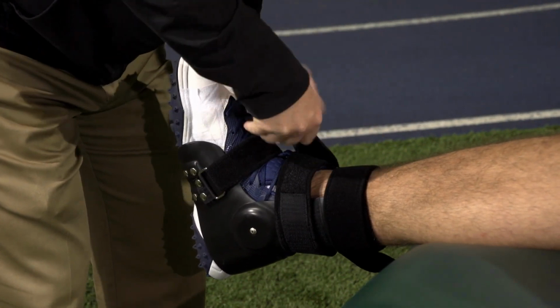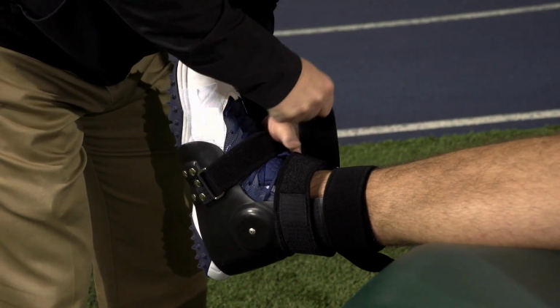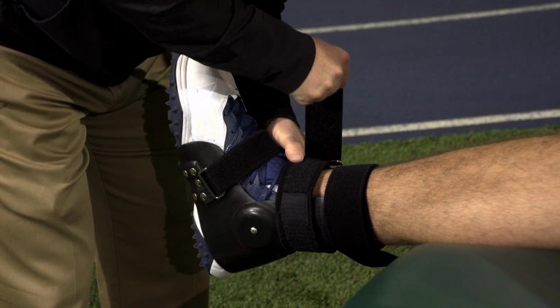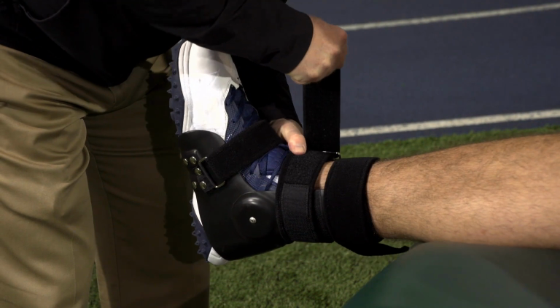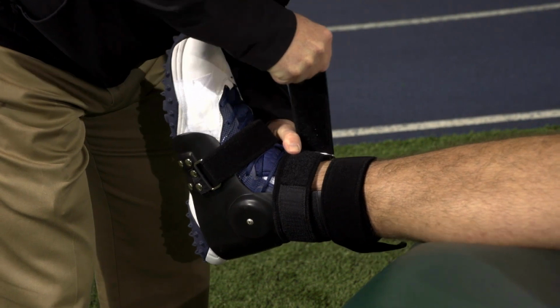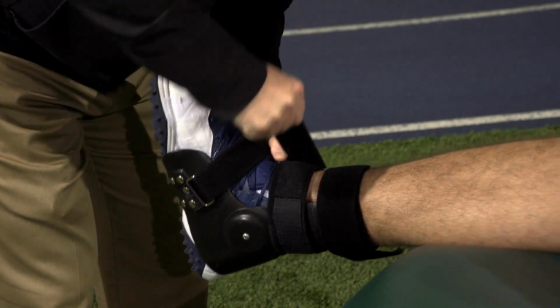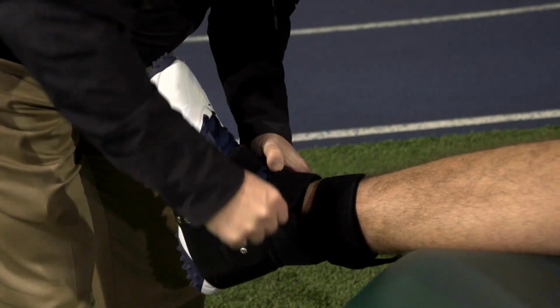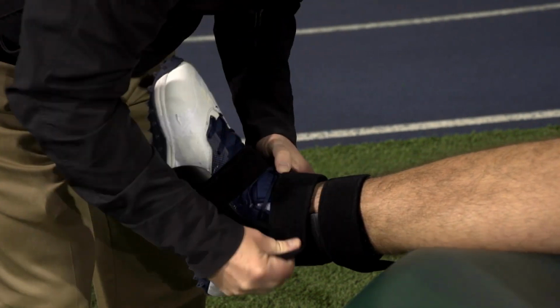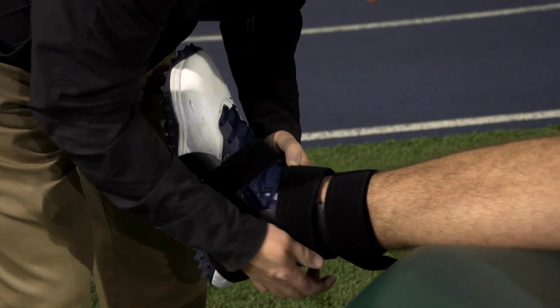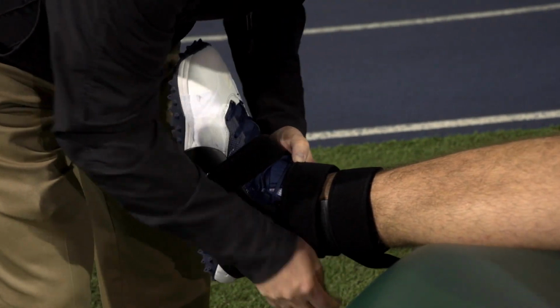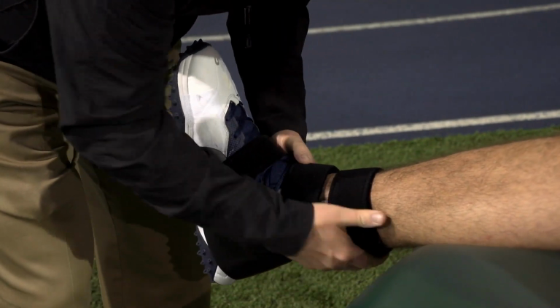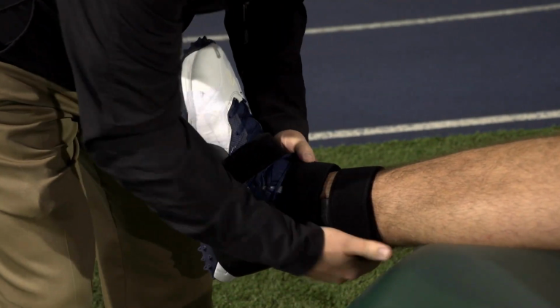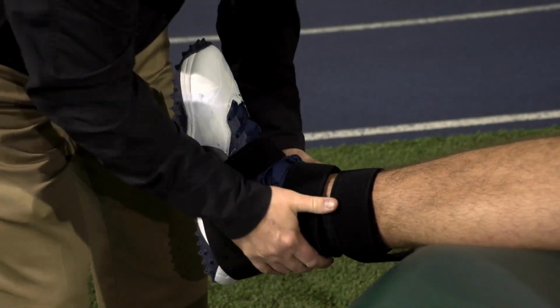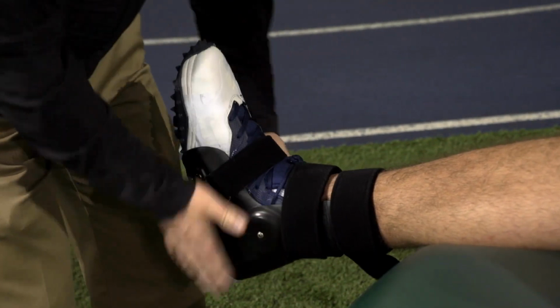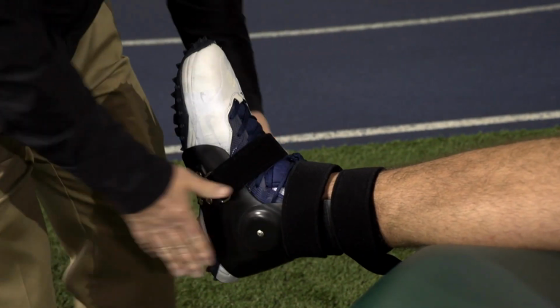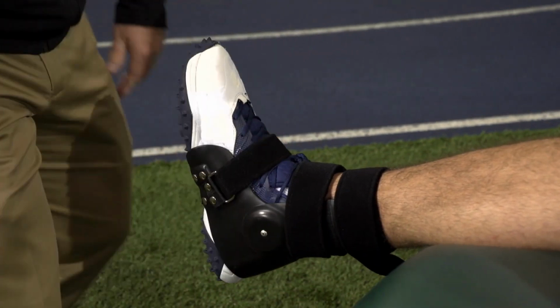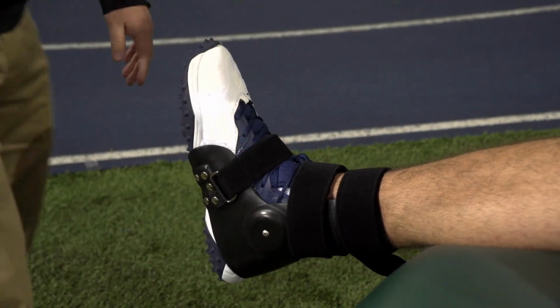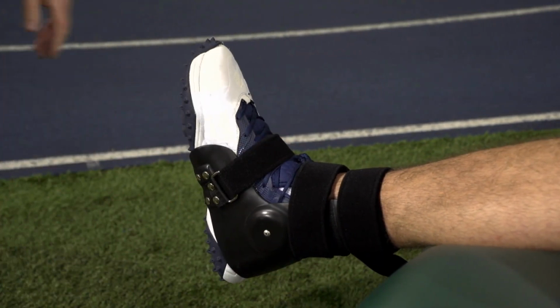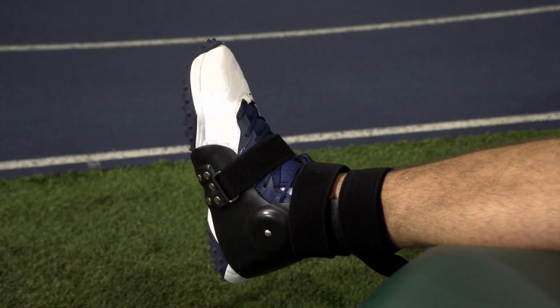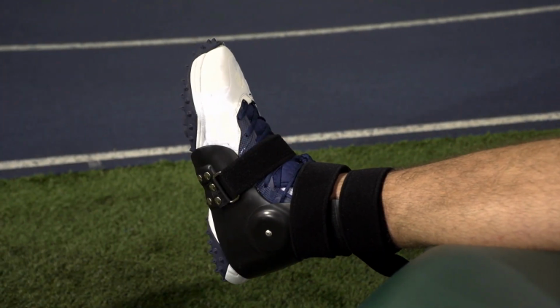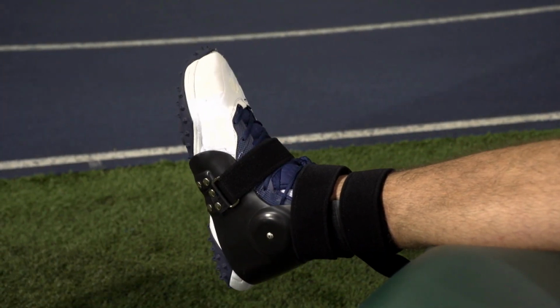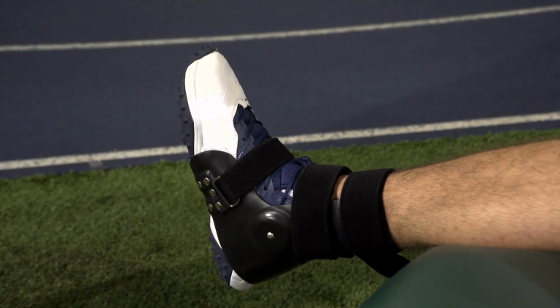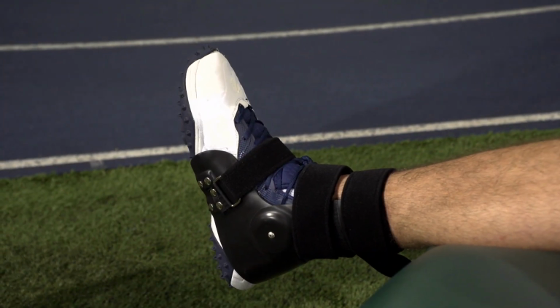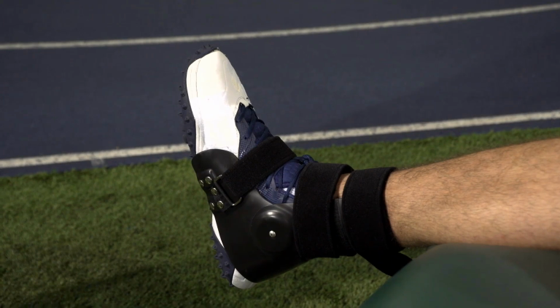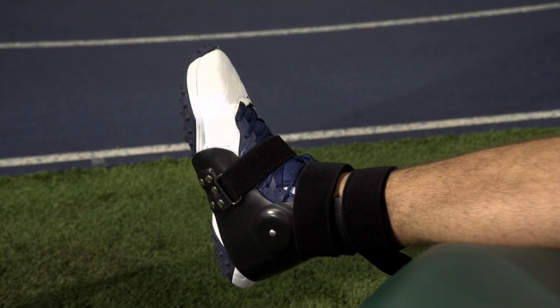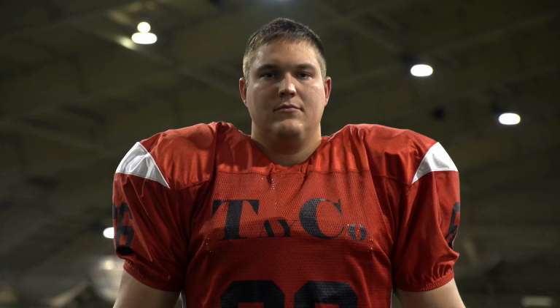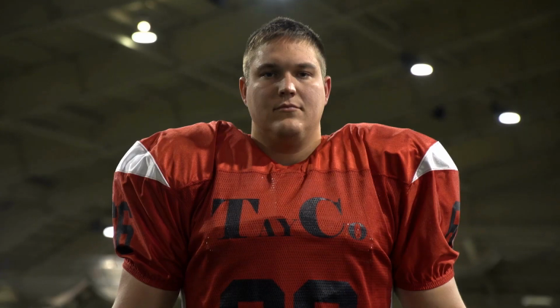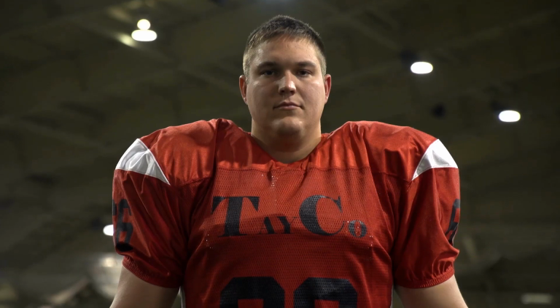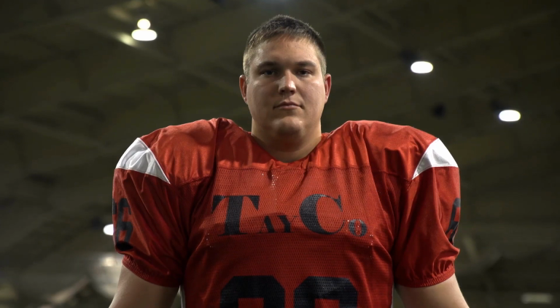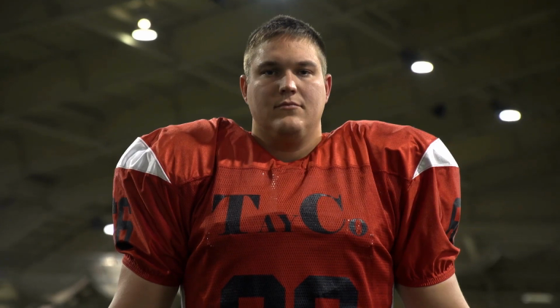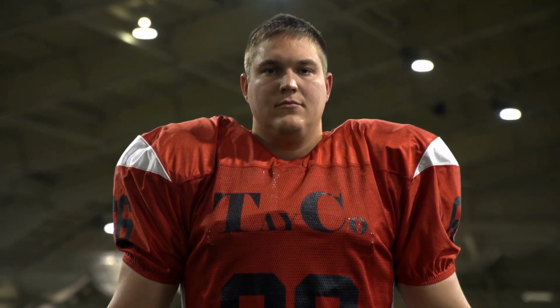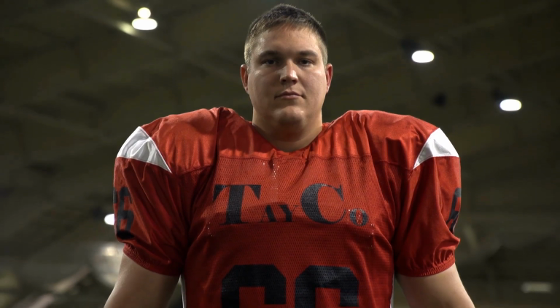Step 5: Secure the mid-foot strap again, tightening as needed for comfort and fit.